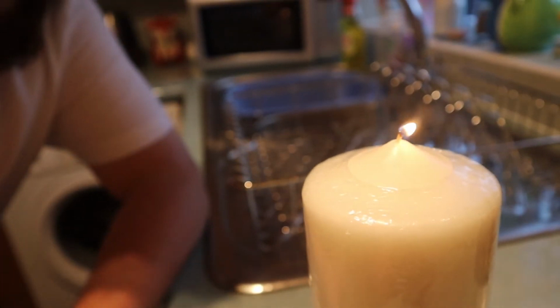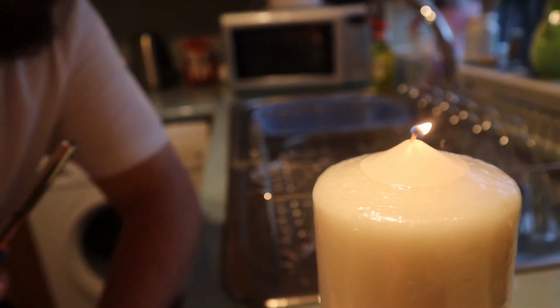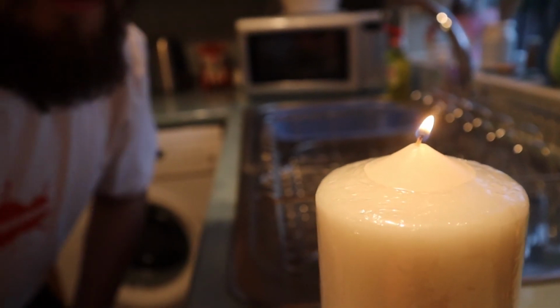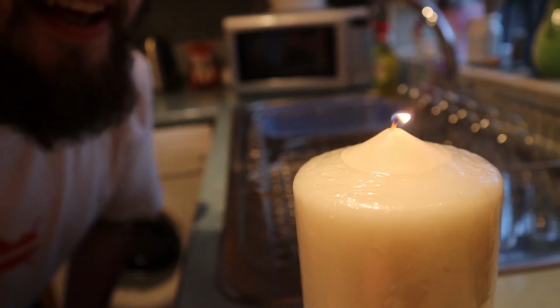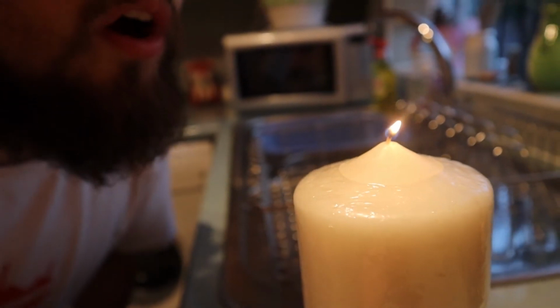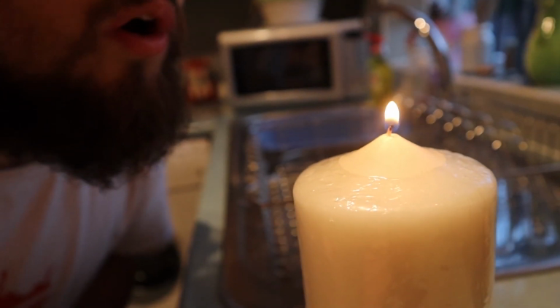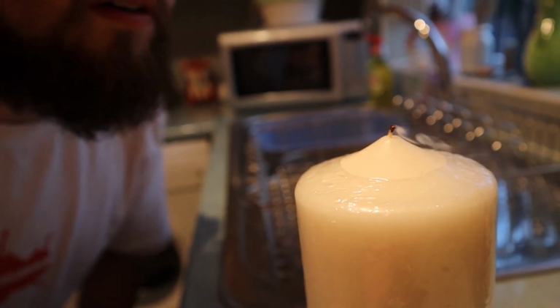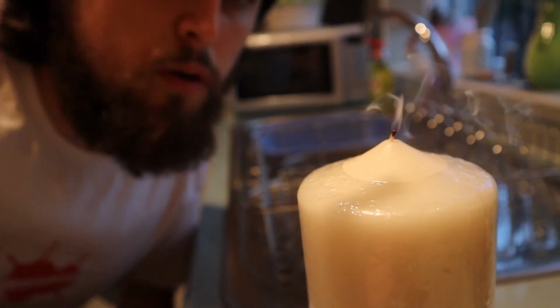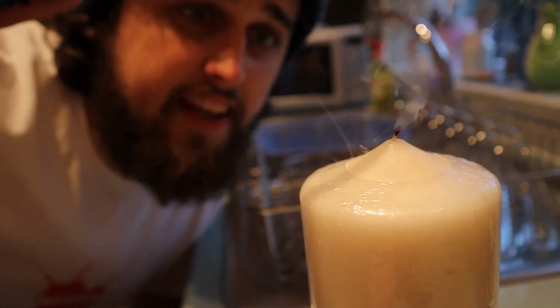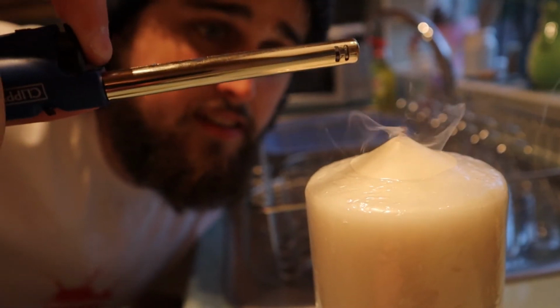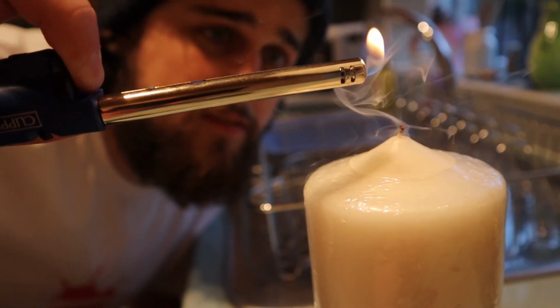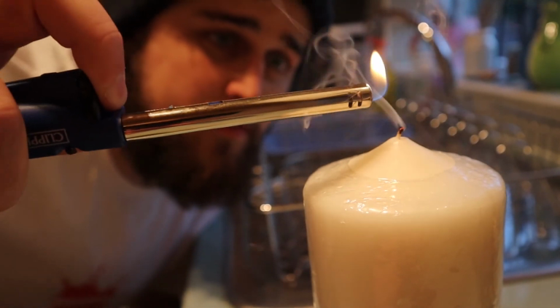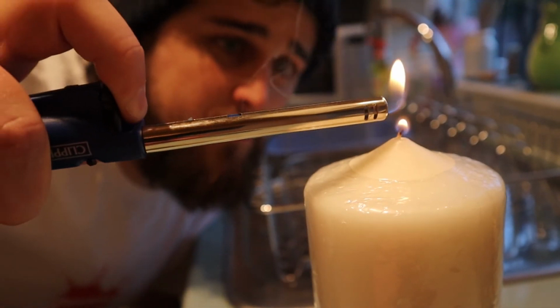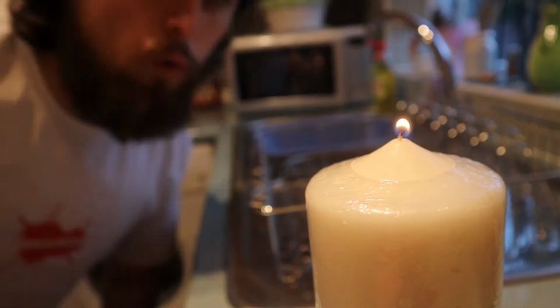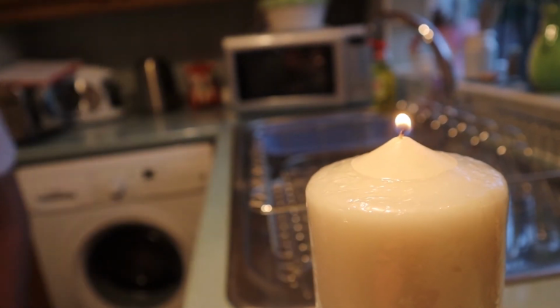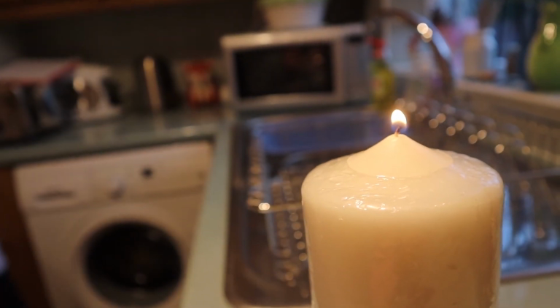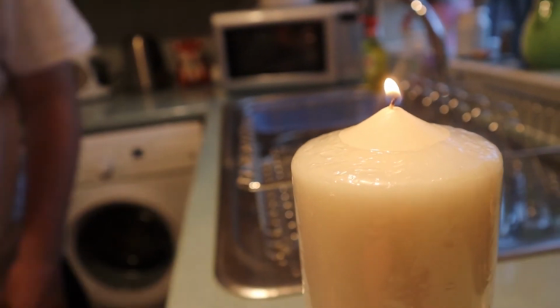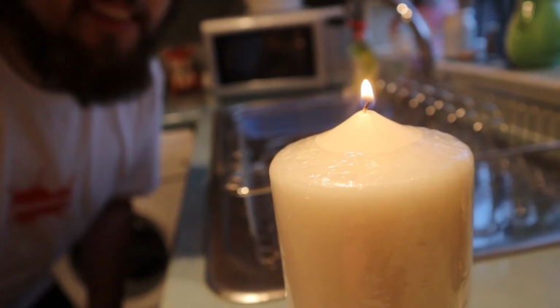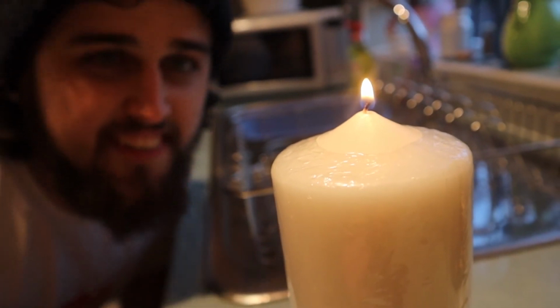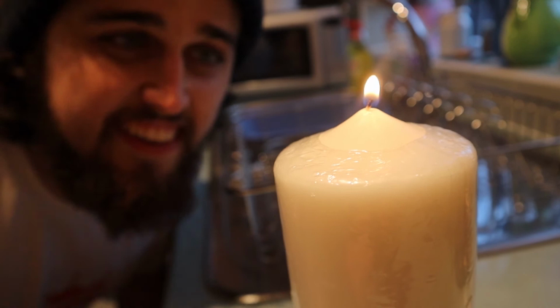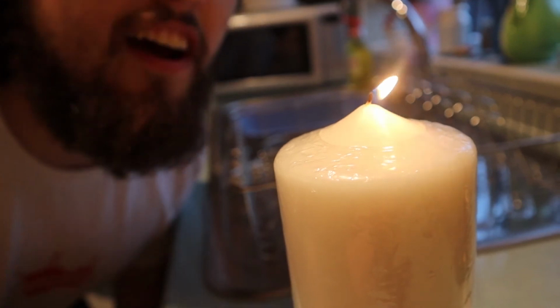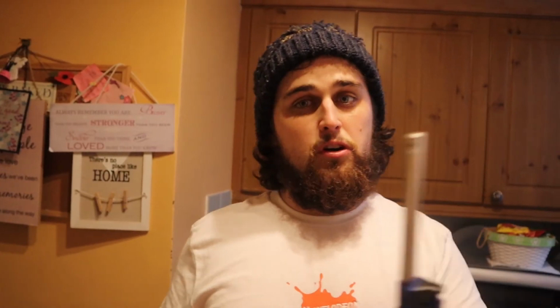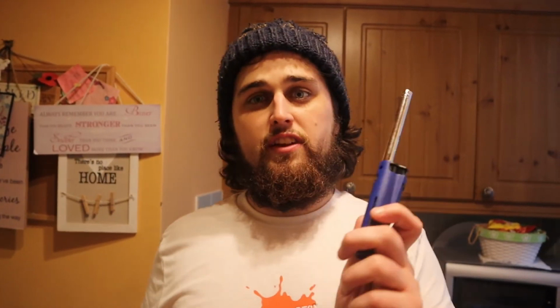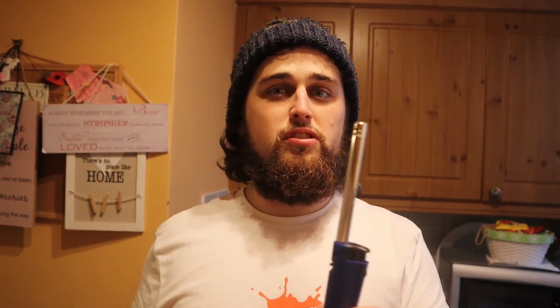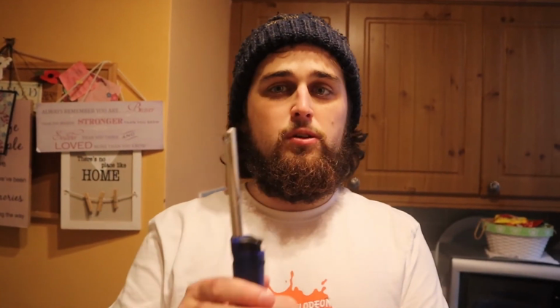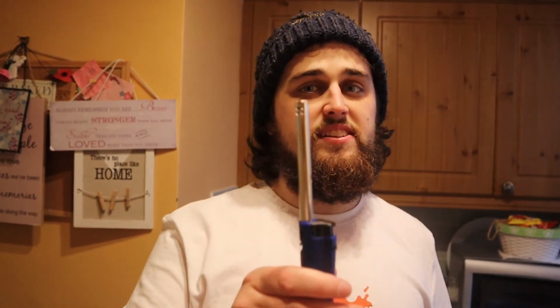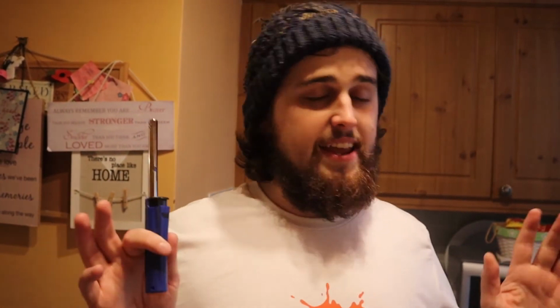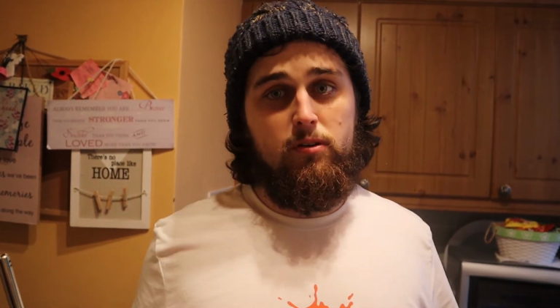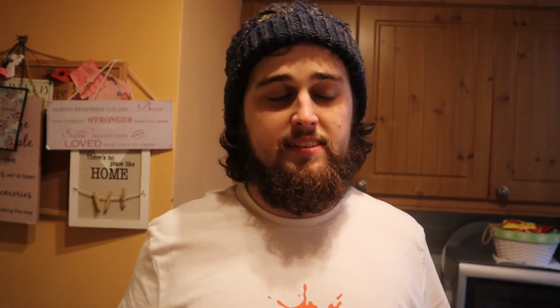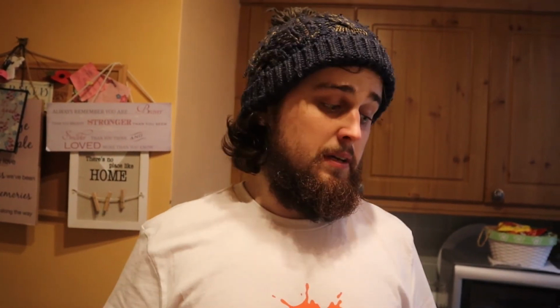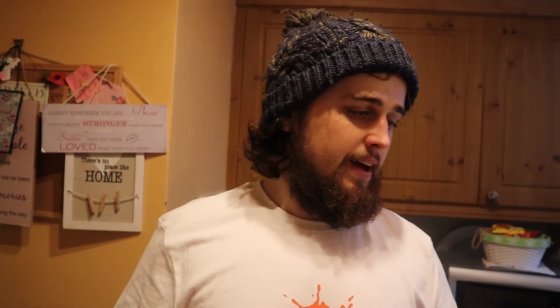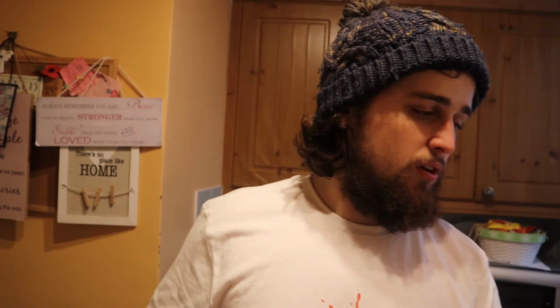So what you do is you literally blow it out — watch this. Woo! Did you see that? I didn't touch the candle with the lighter — it lit automatically through the smoke. That's pretty good!